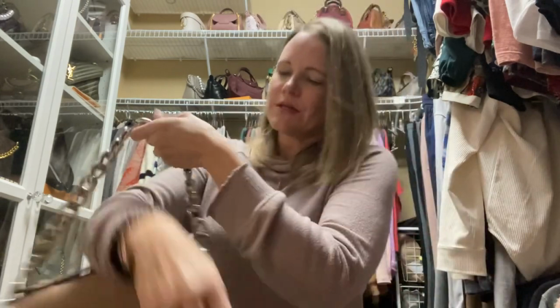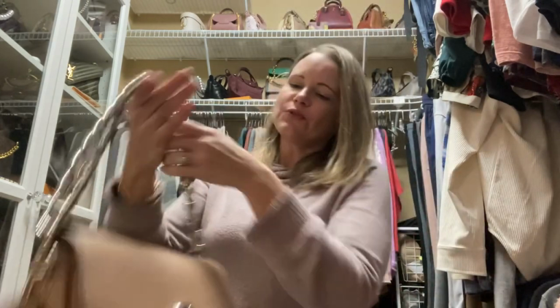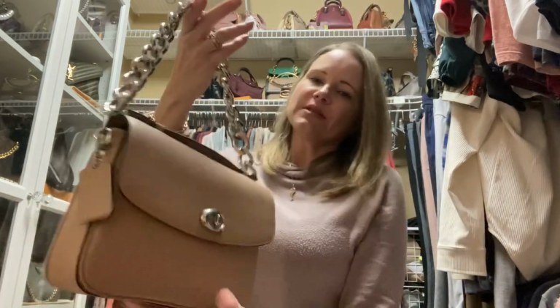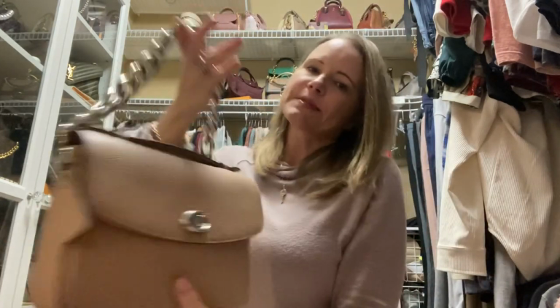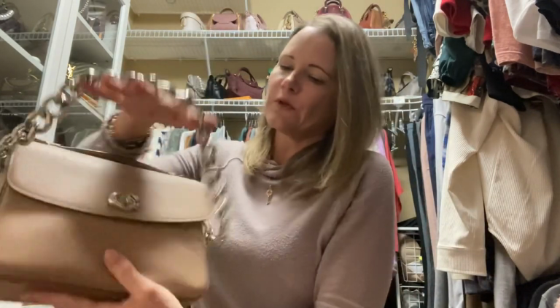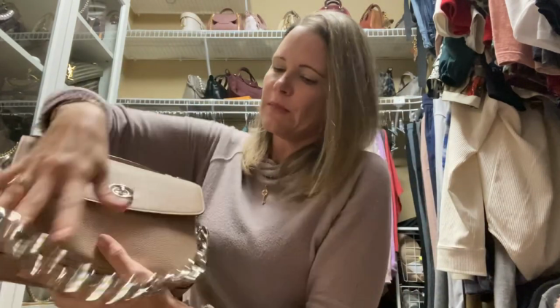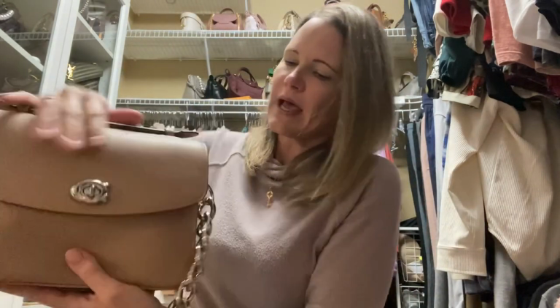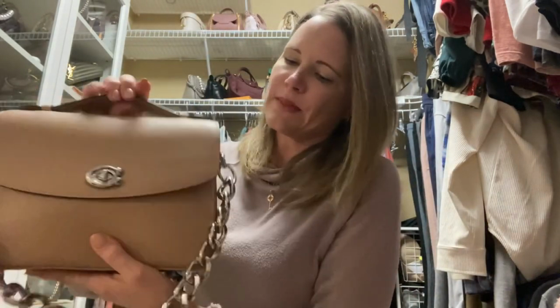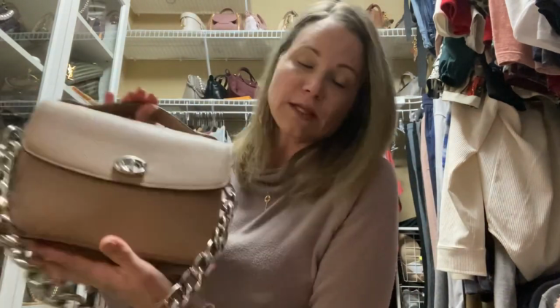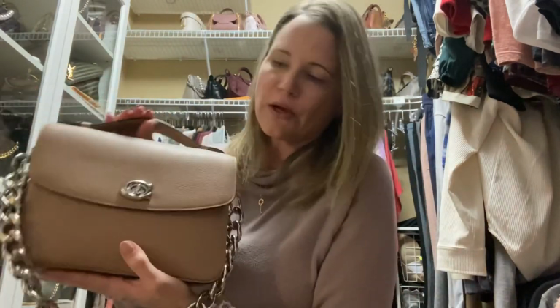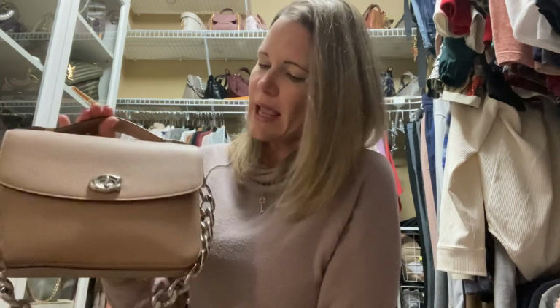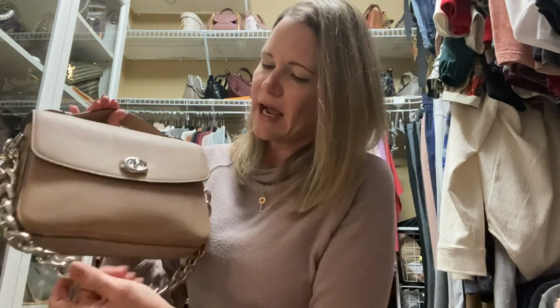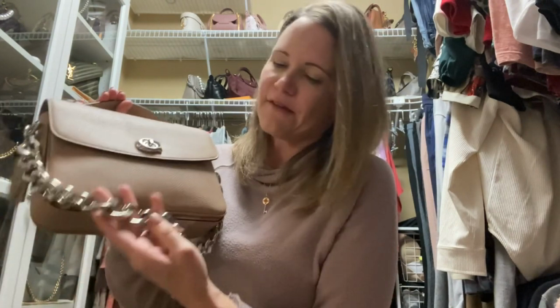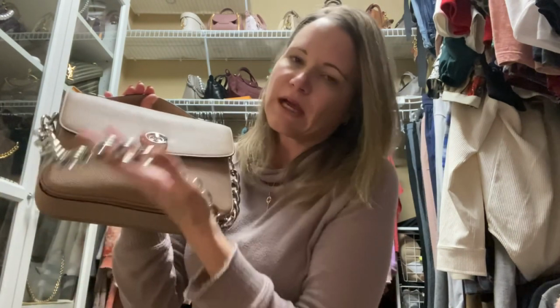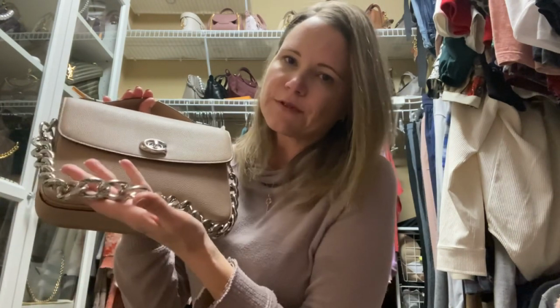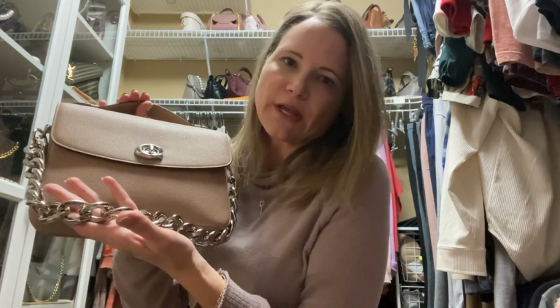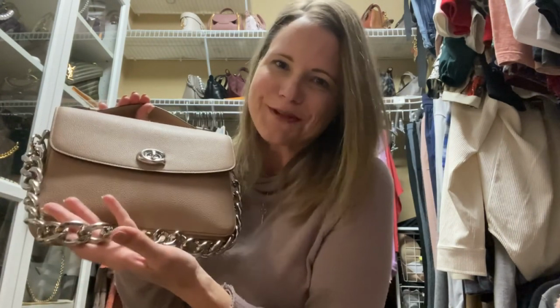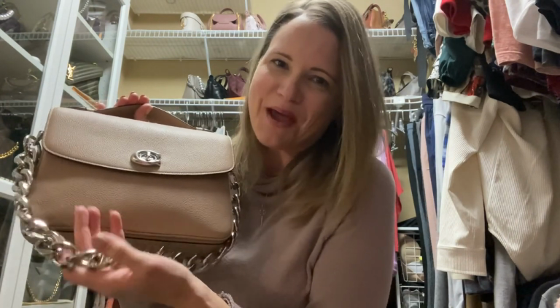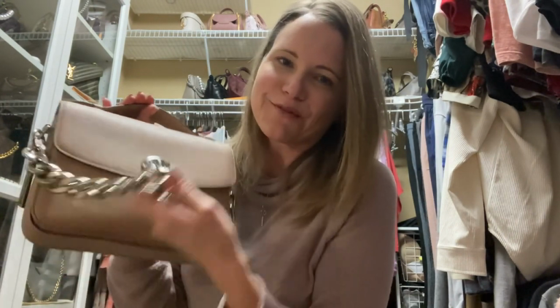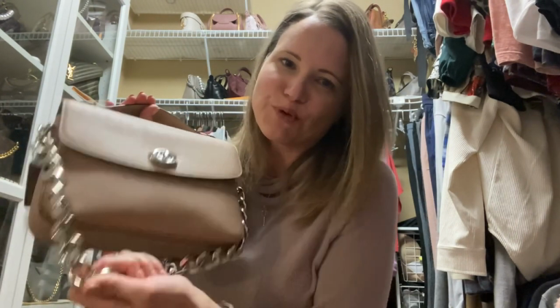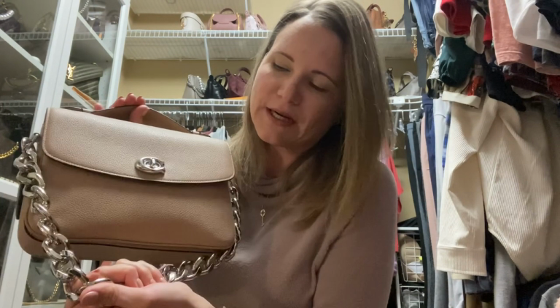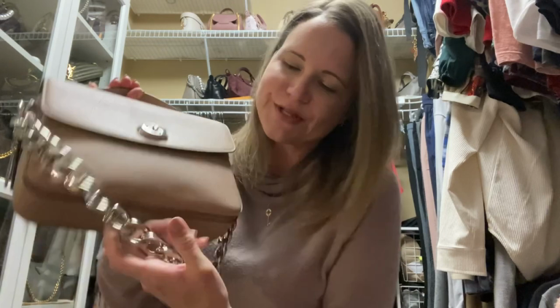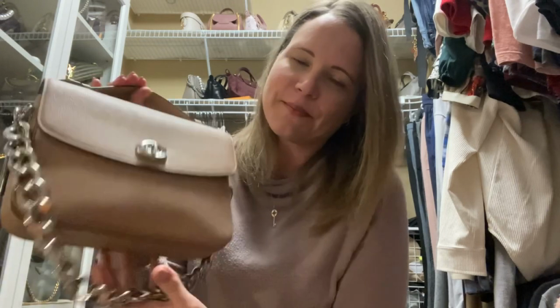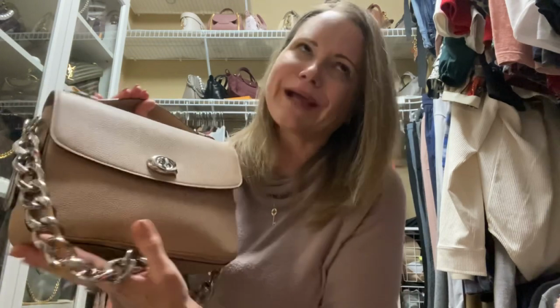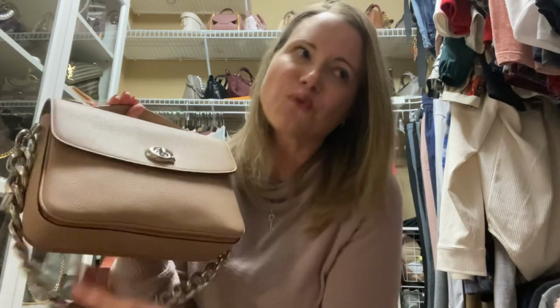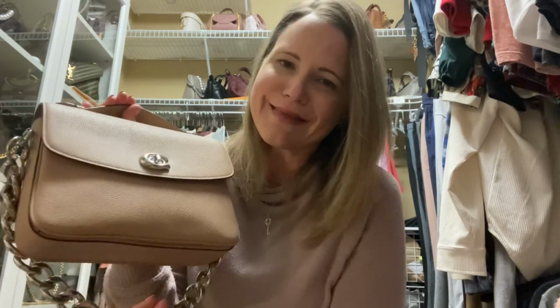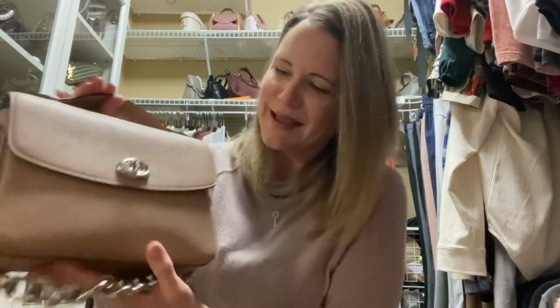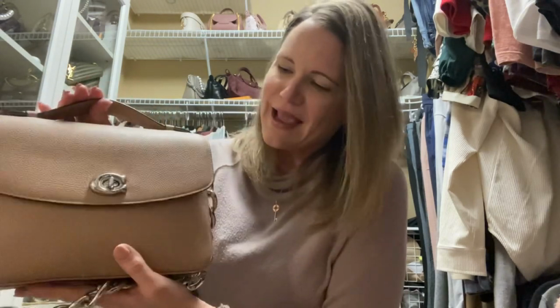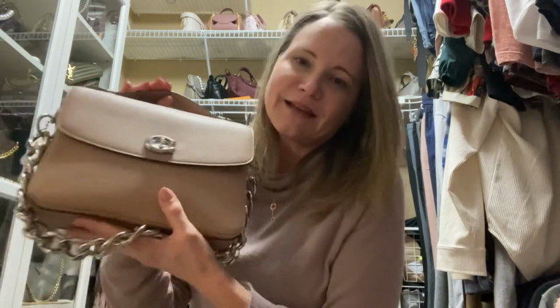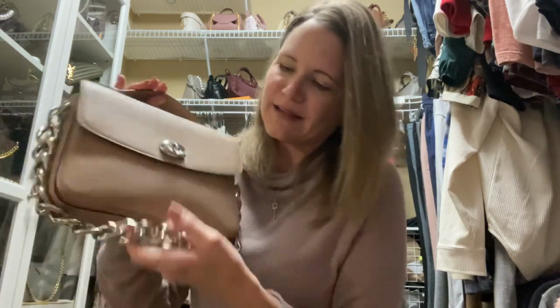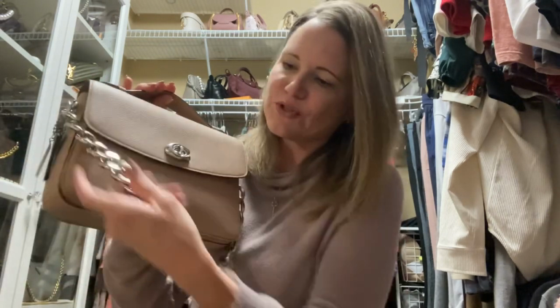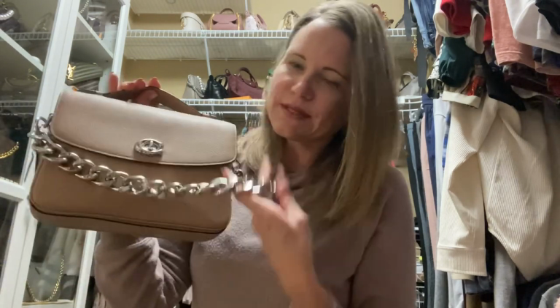I do use these straps and I'm going to link them below. I have a couple of different variations — three or four different colors — and I love these straps to accessorize lots of my bags.